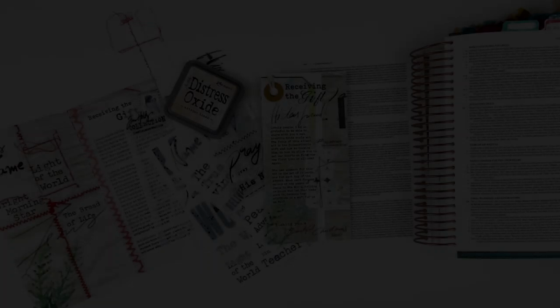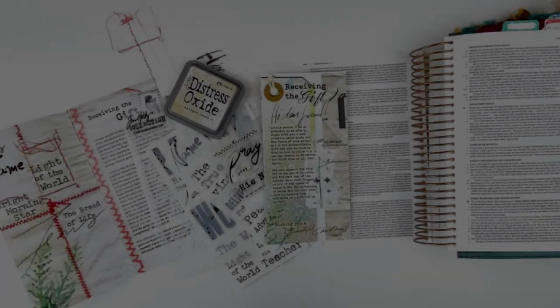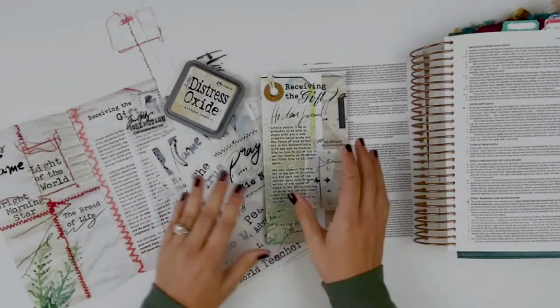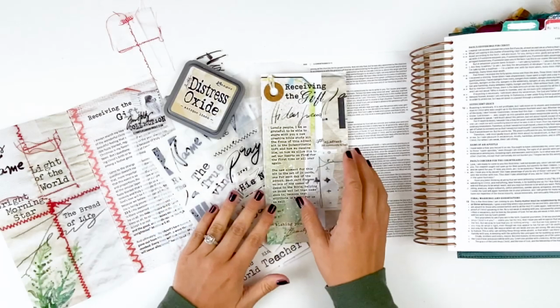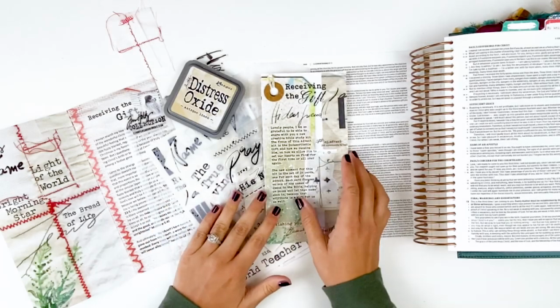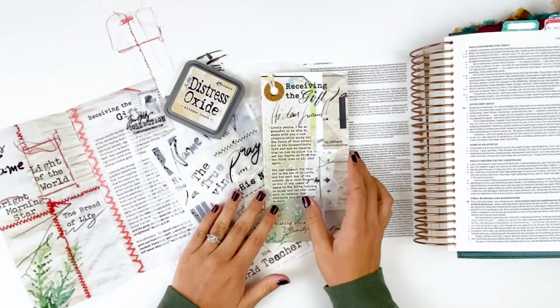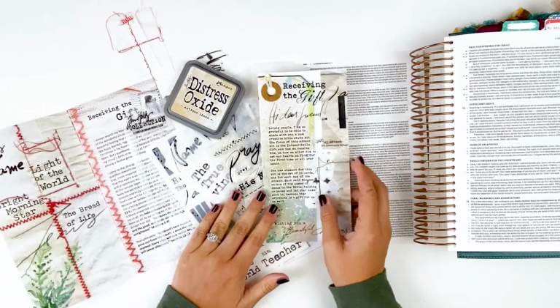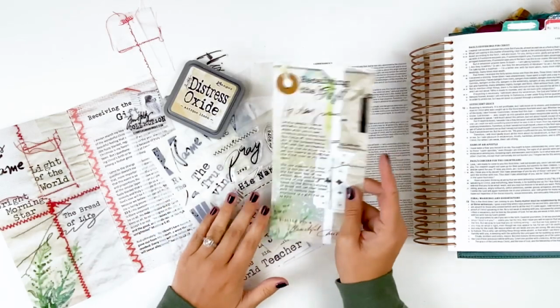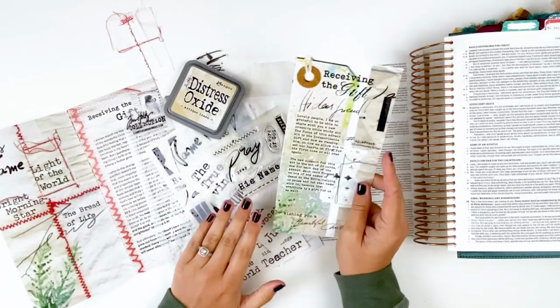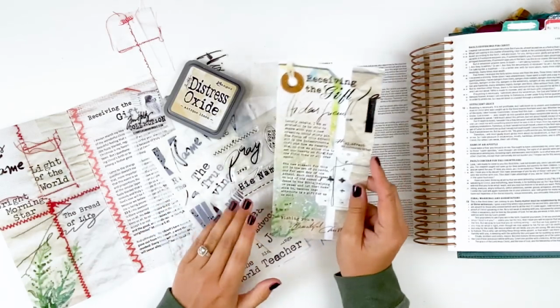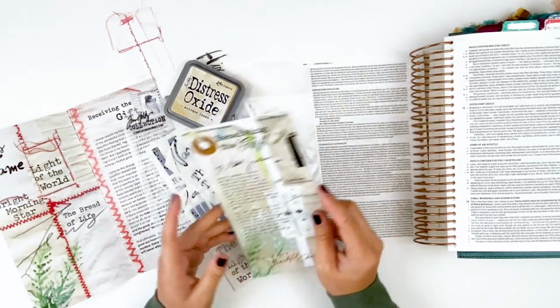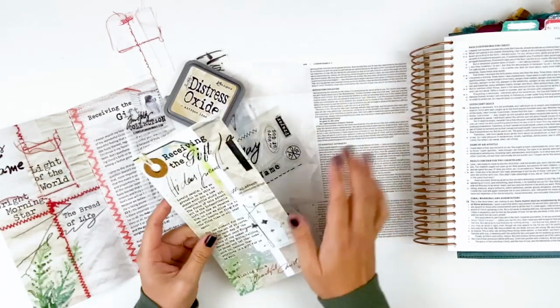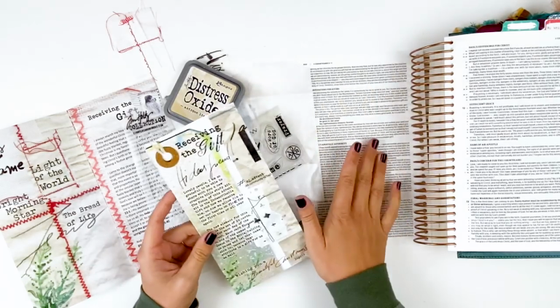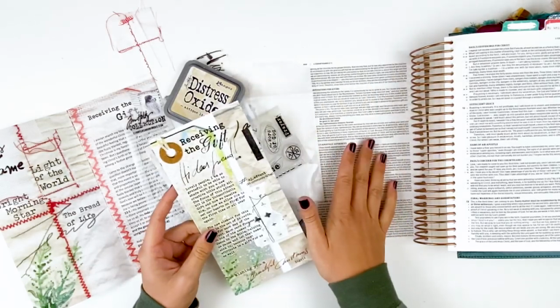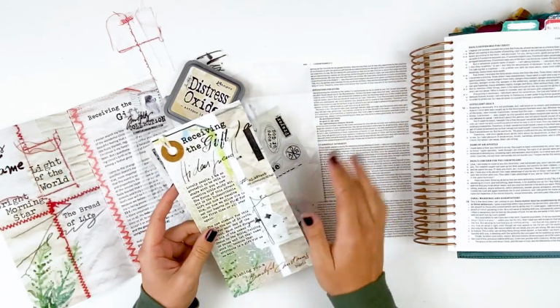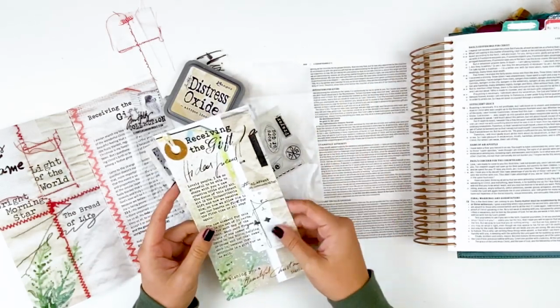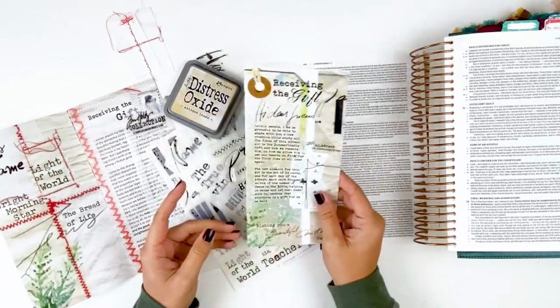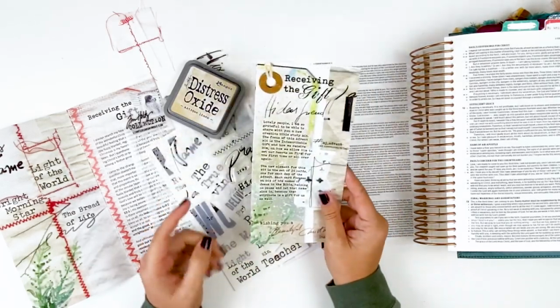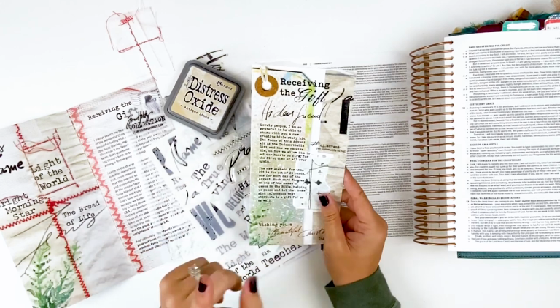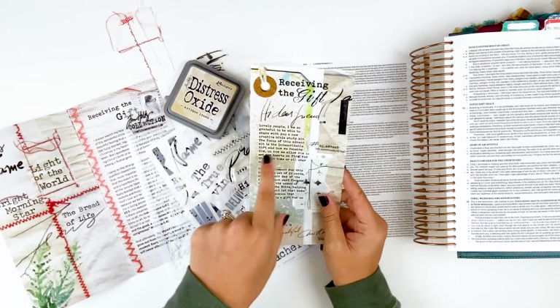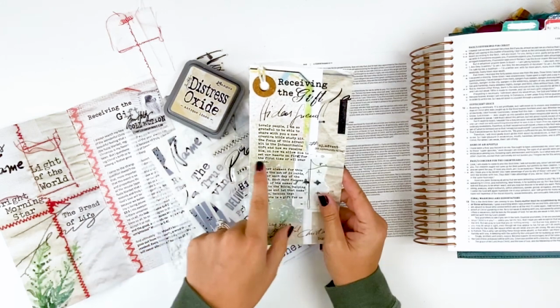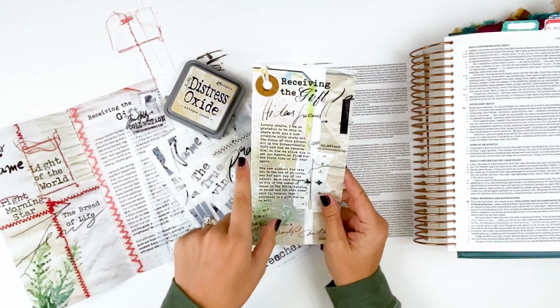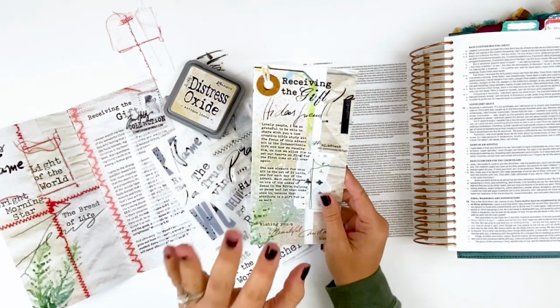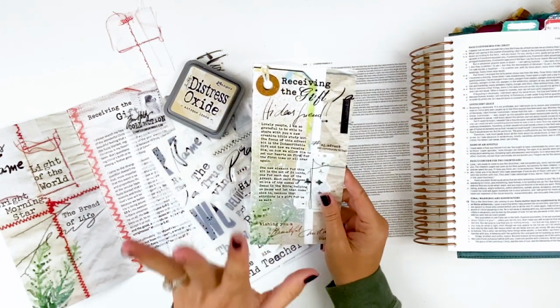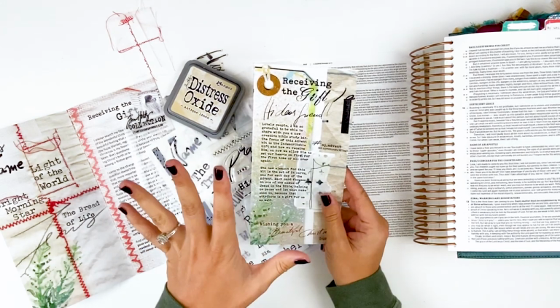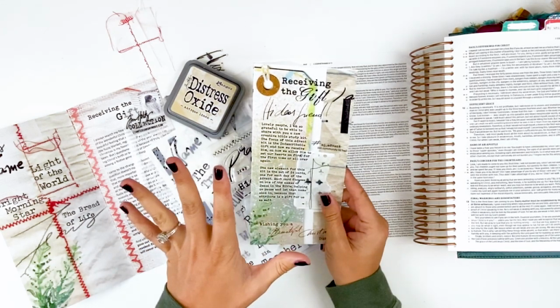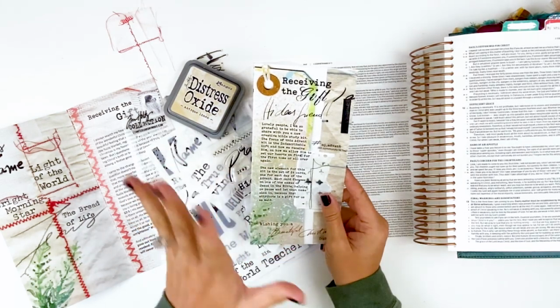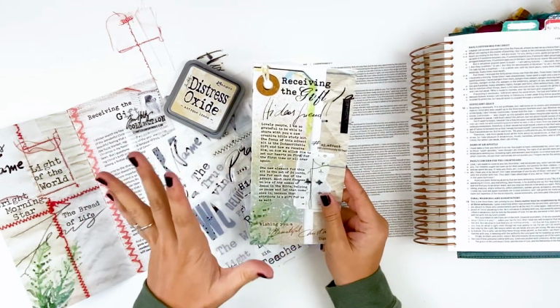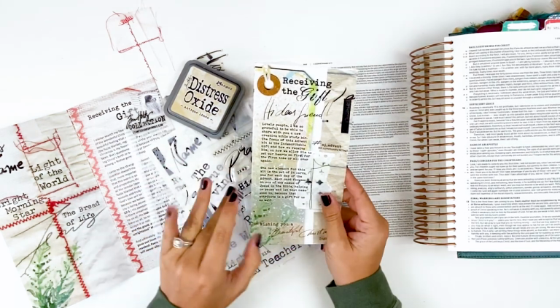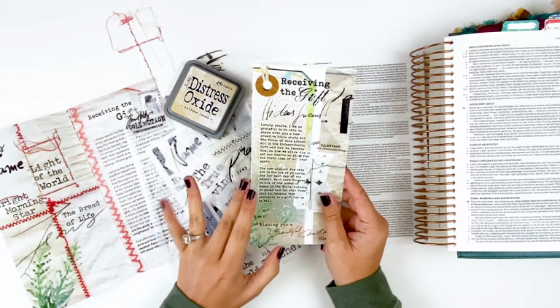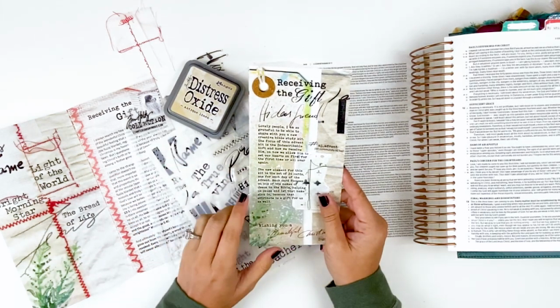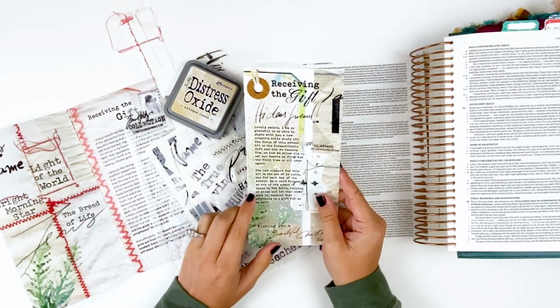Hello everyone, it's Lindsay and today I'm going to be Bible journaling using the Receiving the Gift devotional kit from Open Journey.